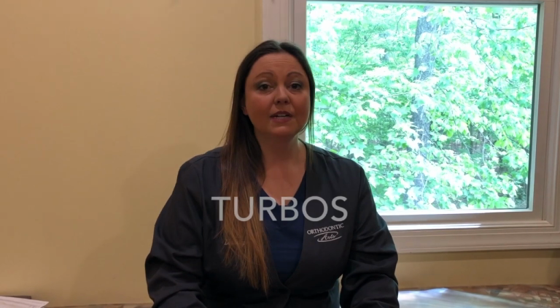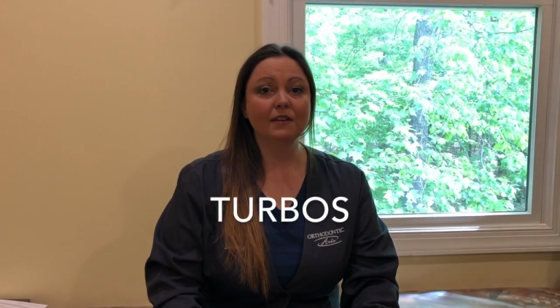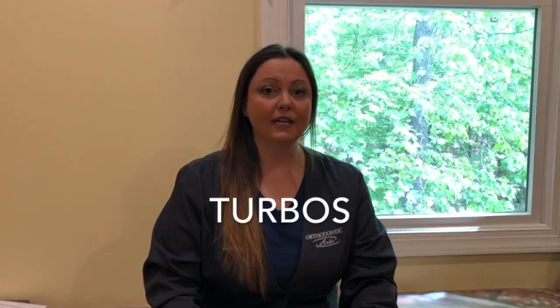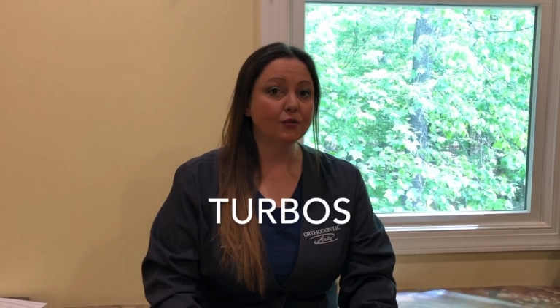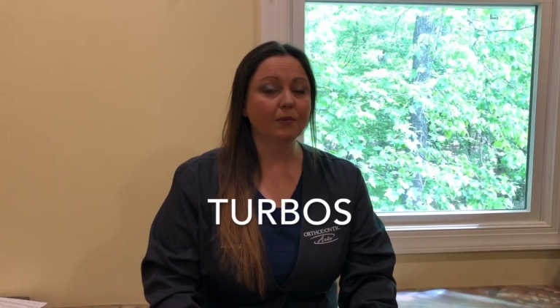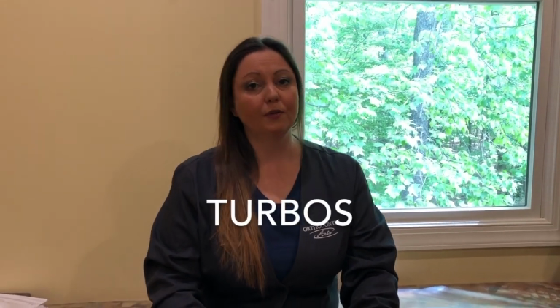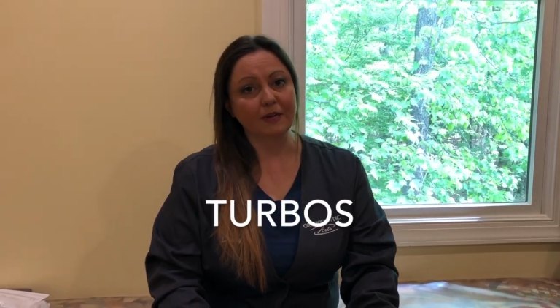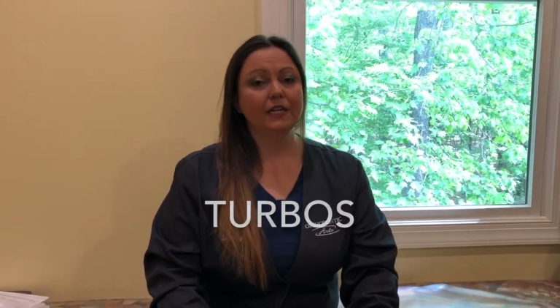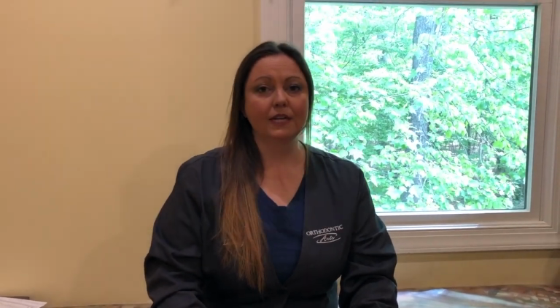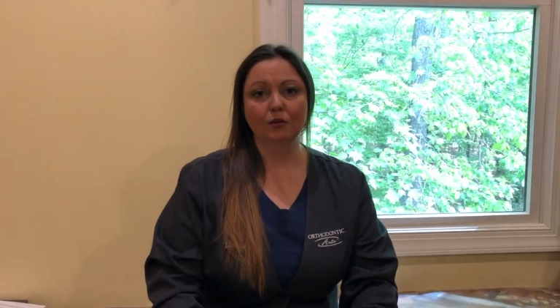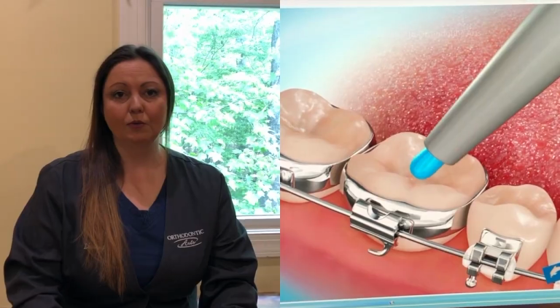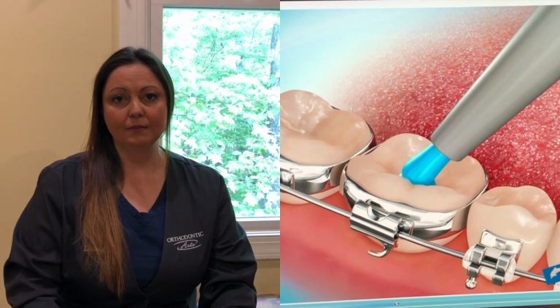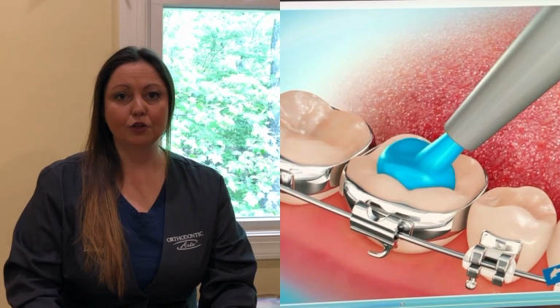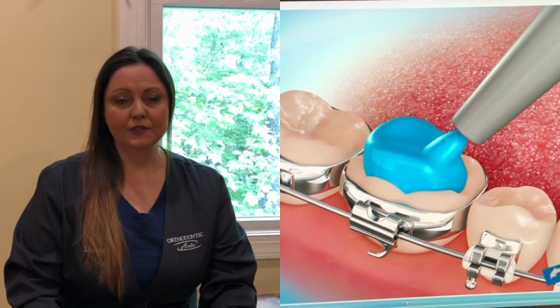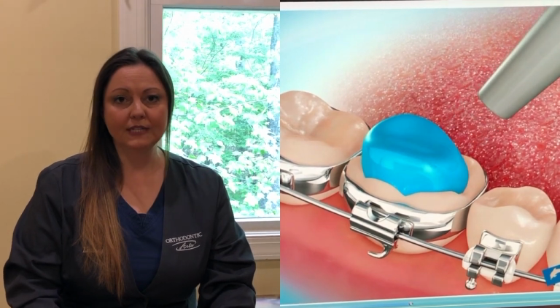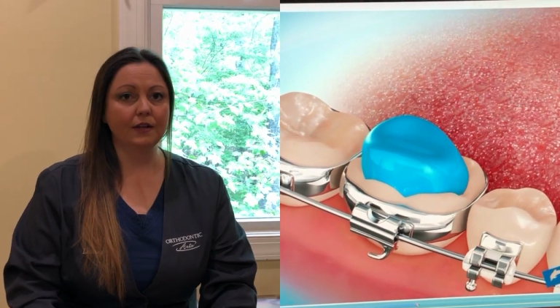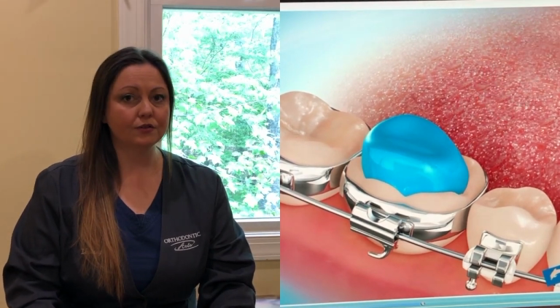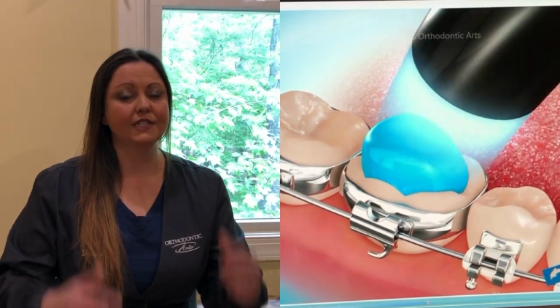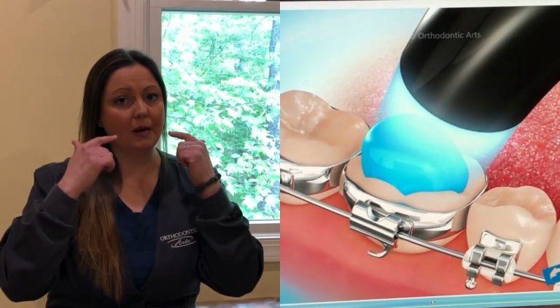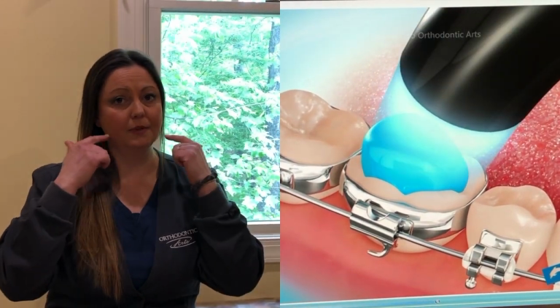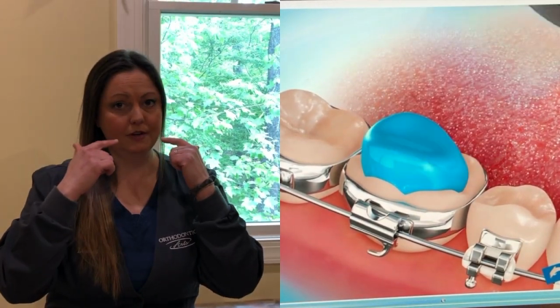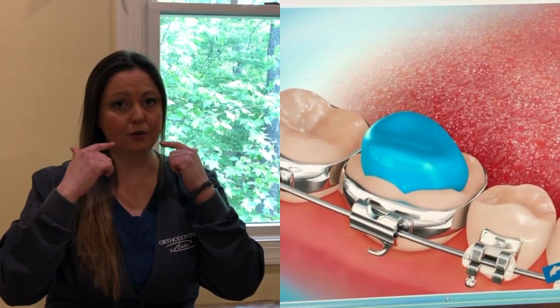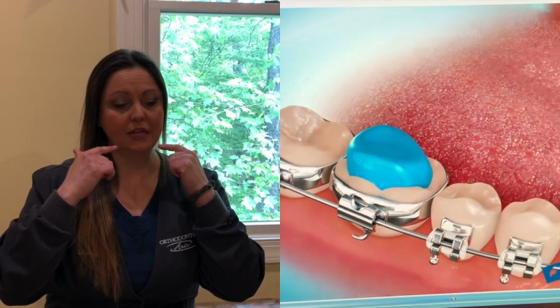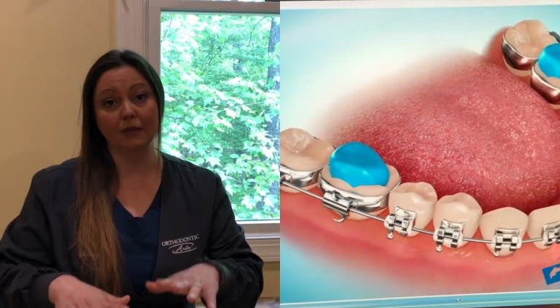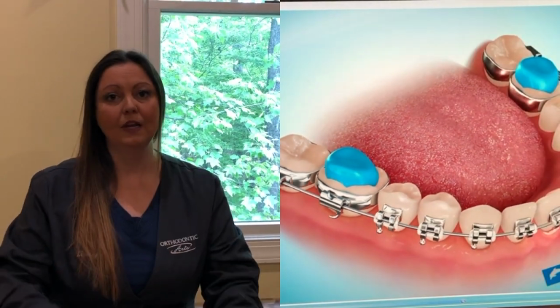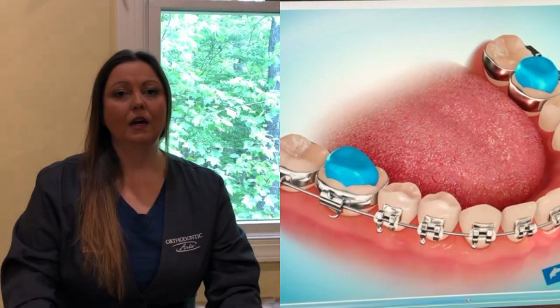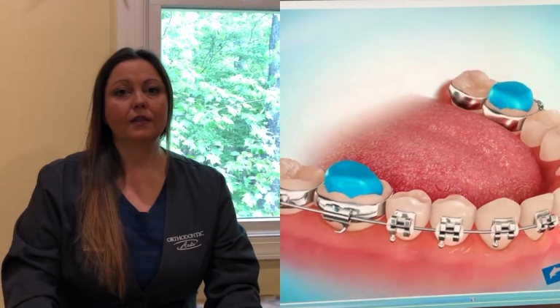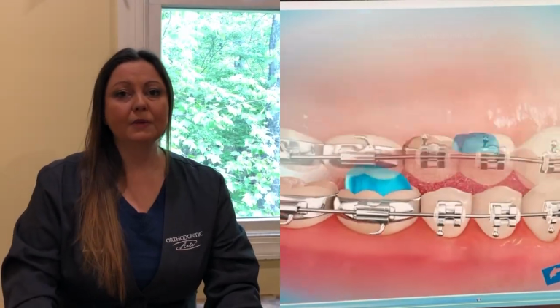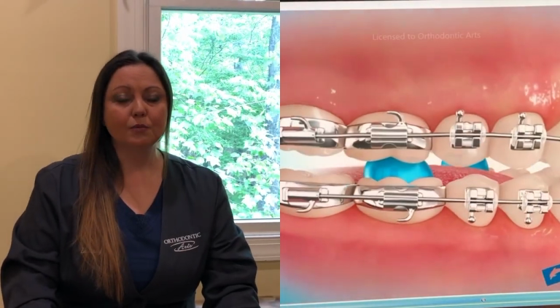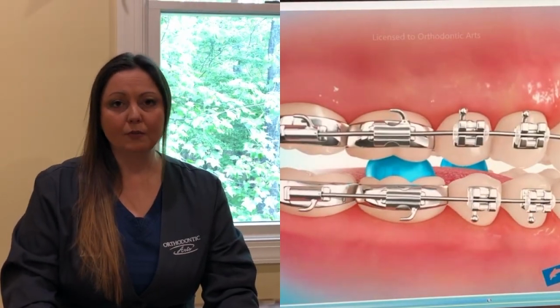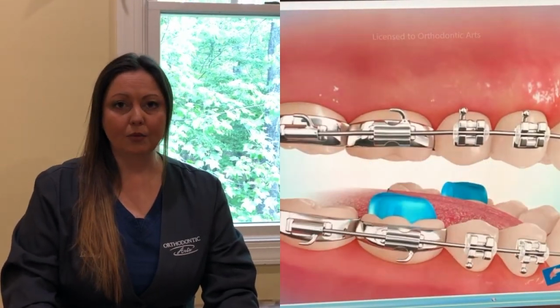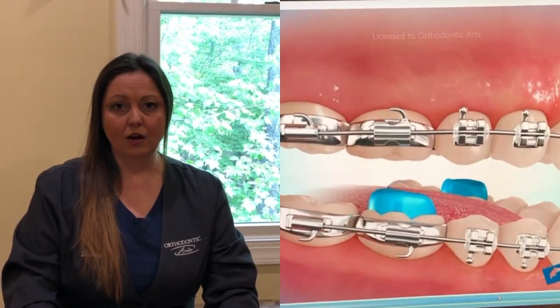Sometimes if your bite is too deep or you have a crossbite you will need little blue bite ramps called turbos. They're placed on the occlusal surface, the bottom of your lower teeth typically. Their purpose is to prevent you from biting brackets off.